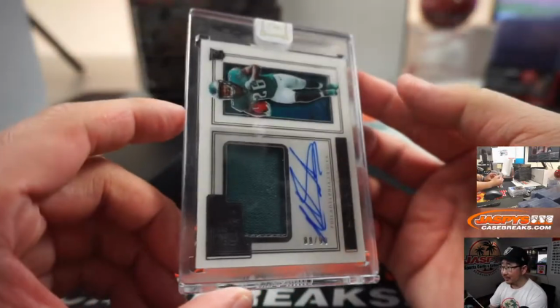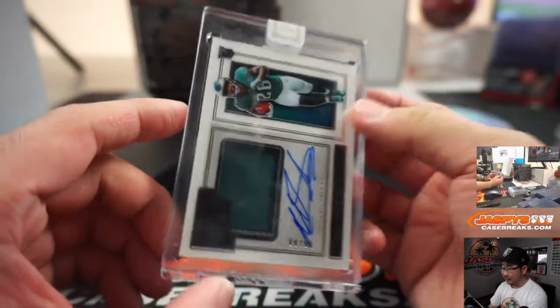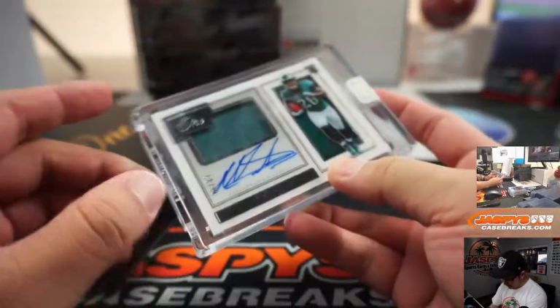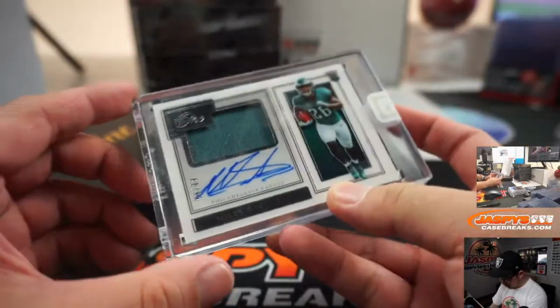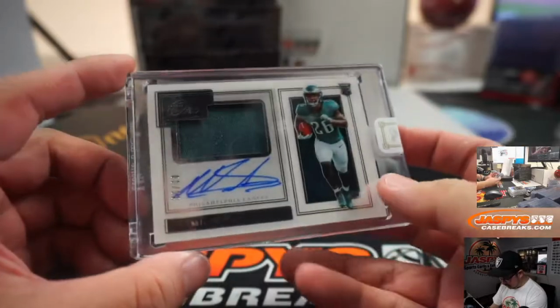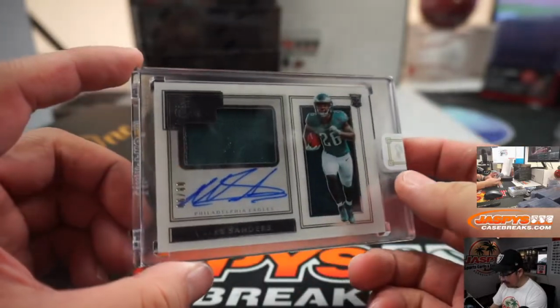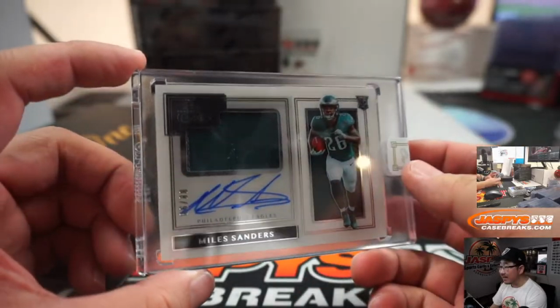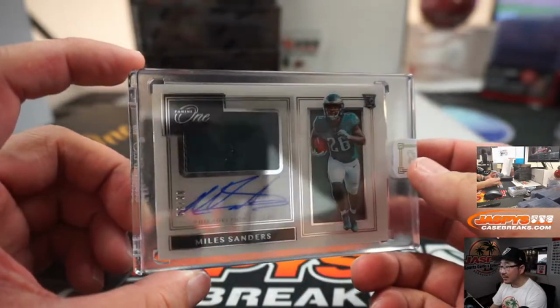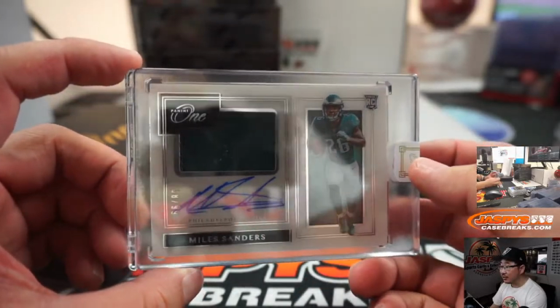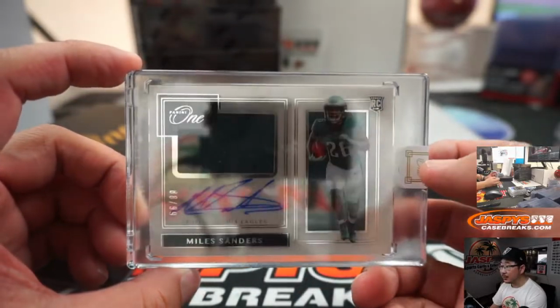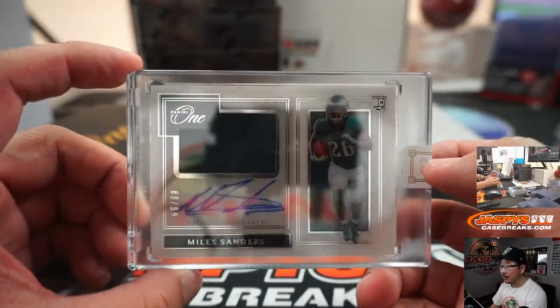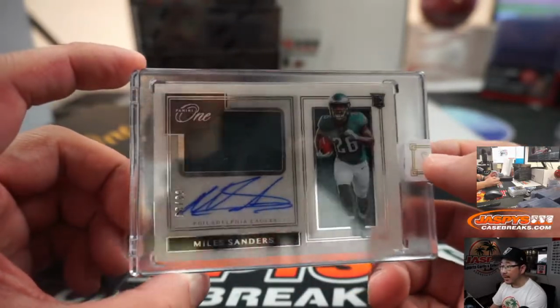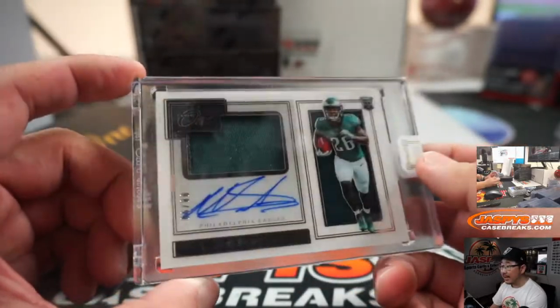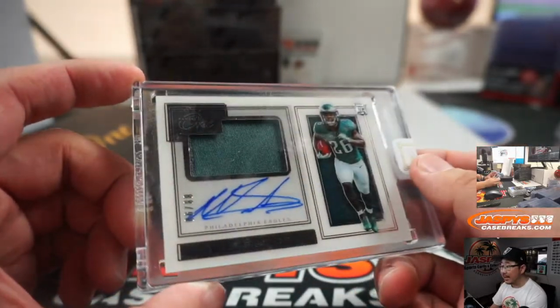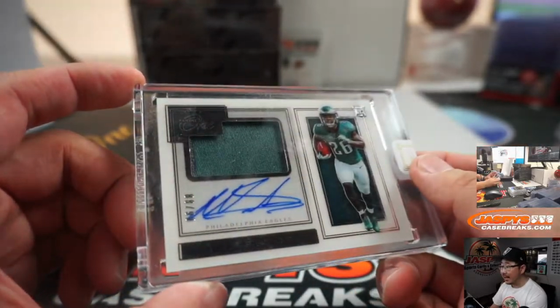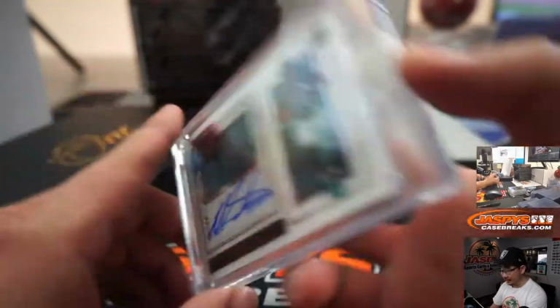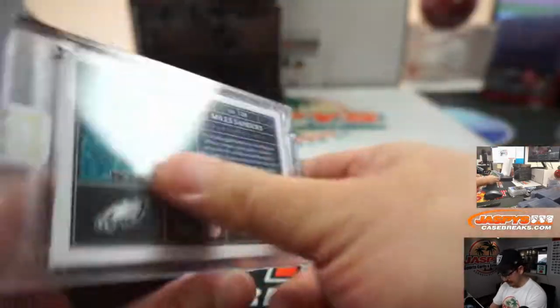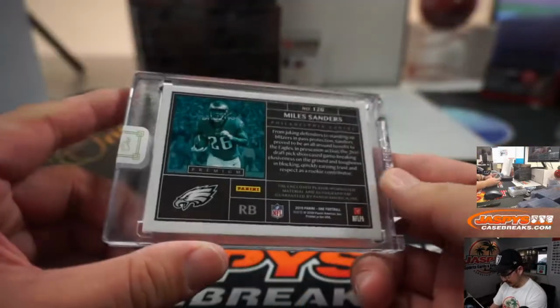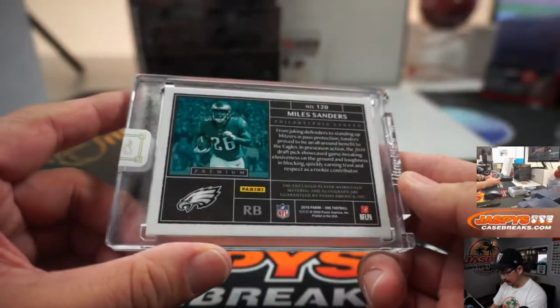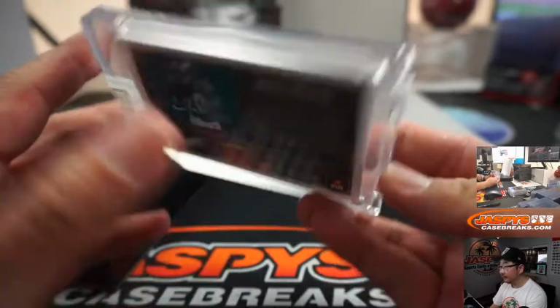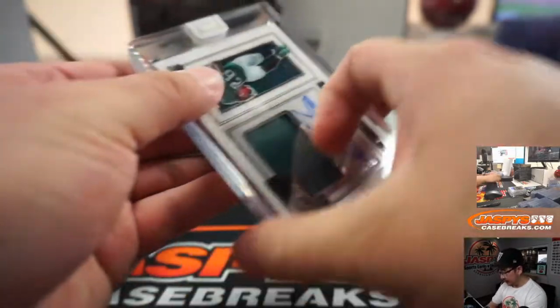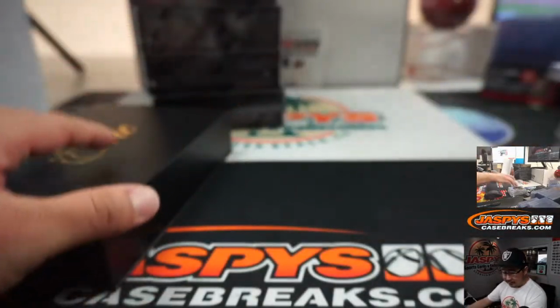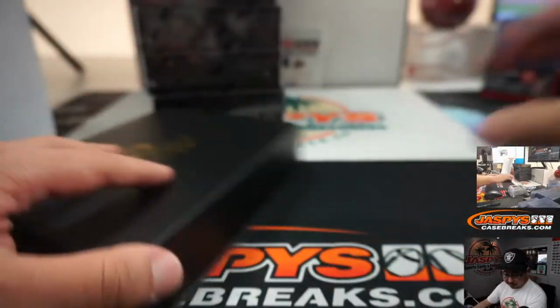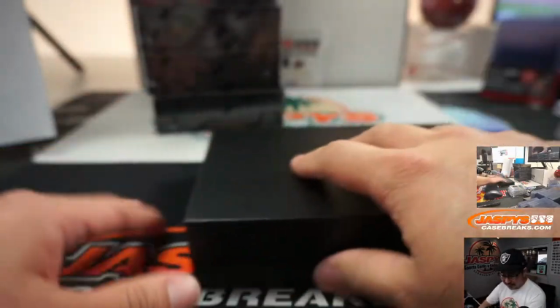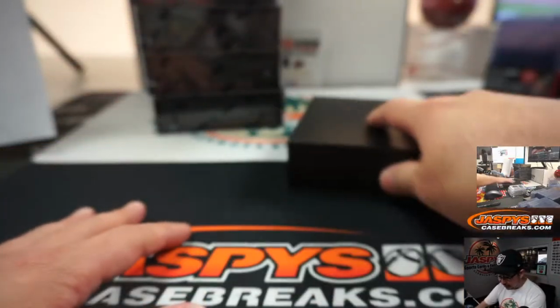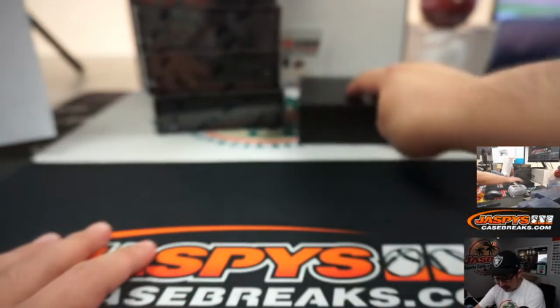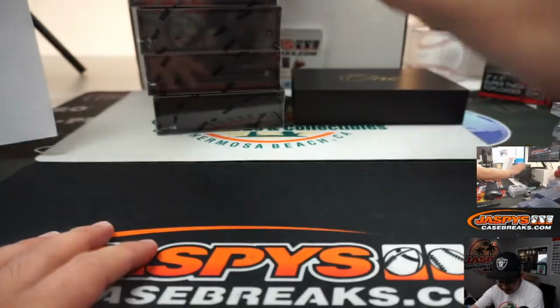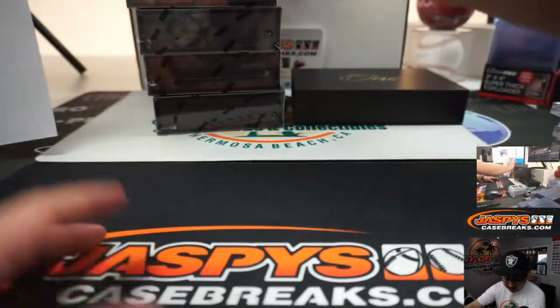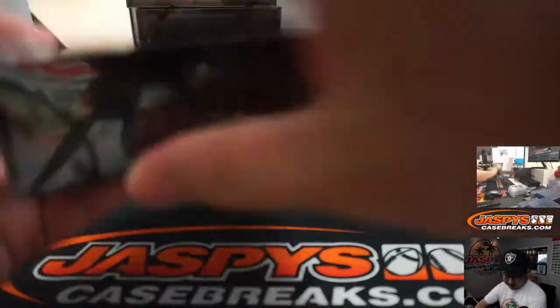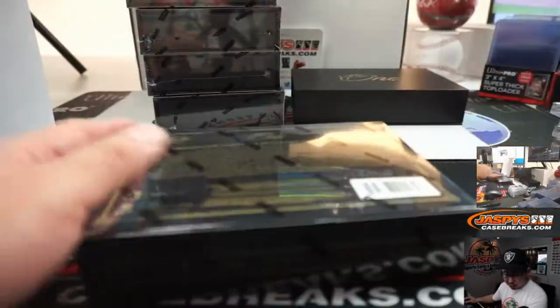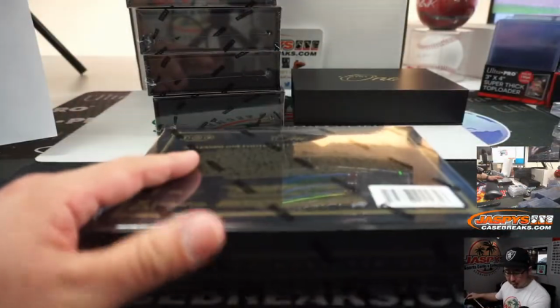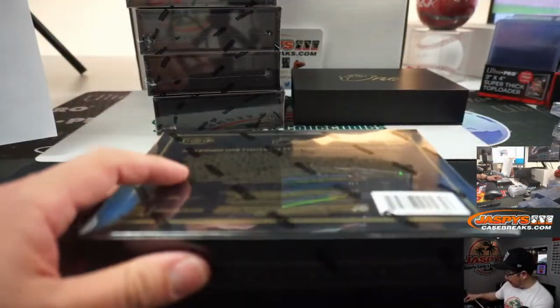We've got a jersey and autograph, Miles Sanders, 88 out of 99, for the Fly Eagles Fly. That'll be for Joe Clemmas.